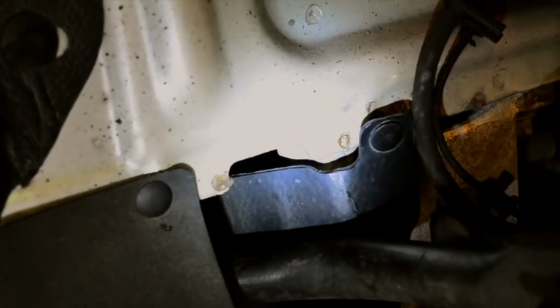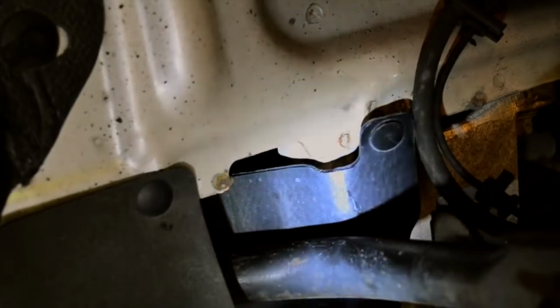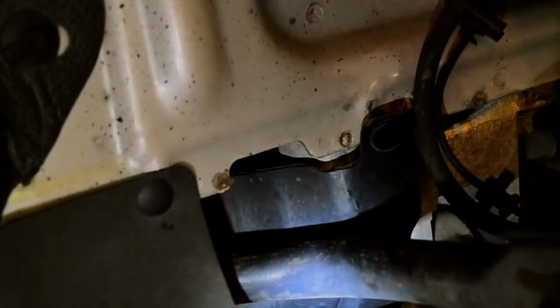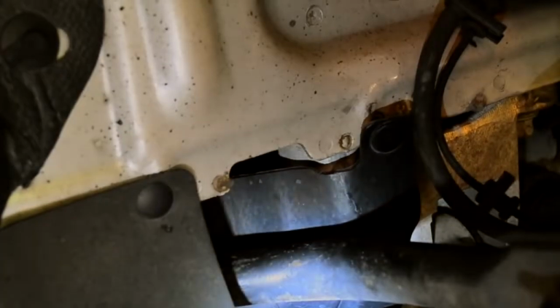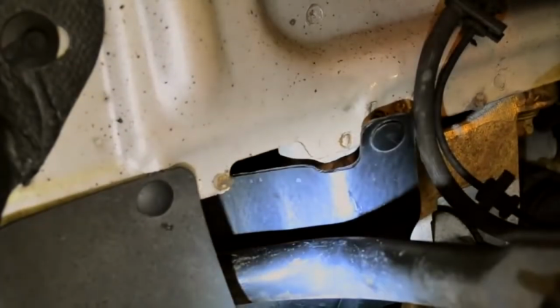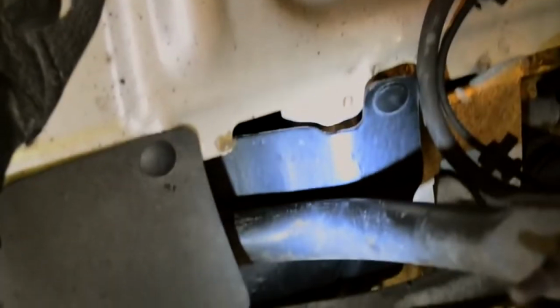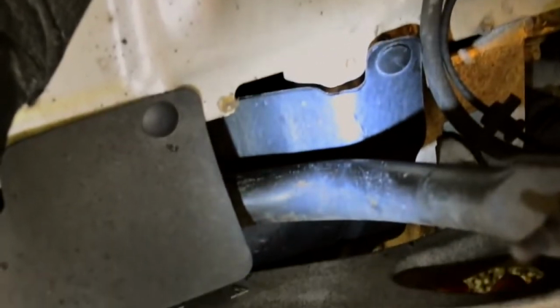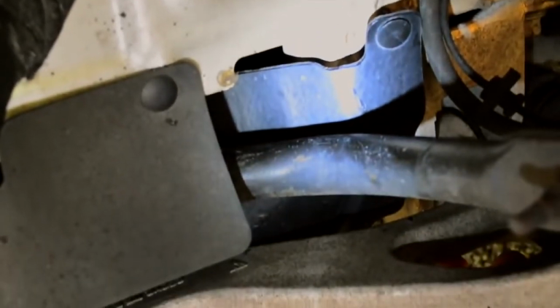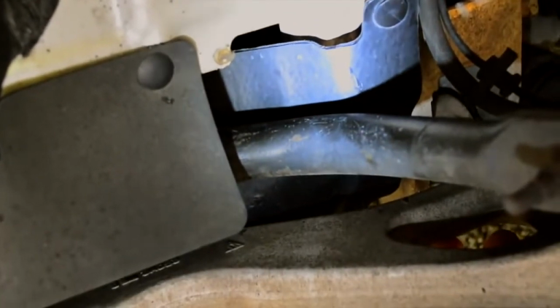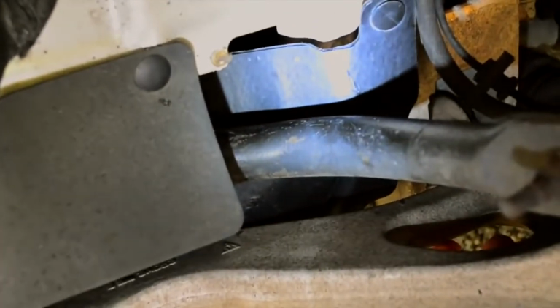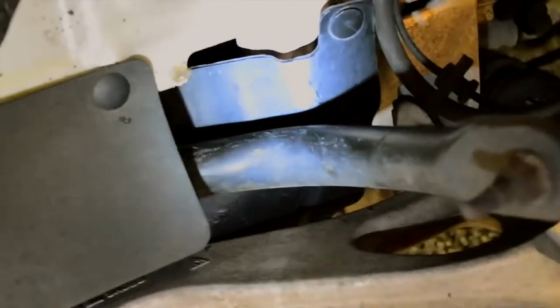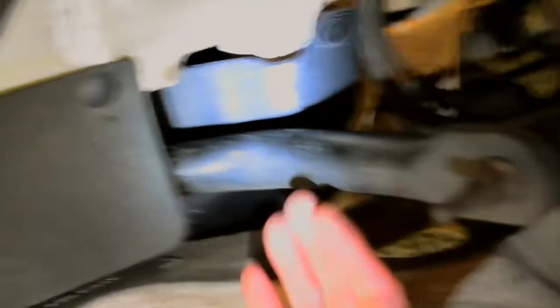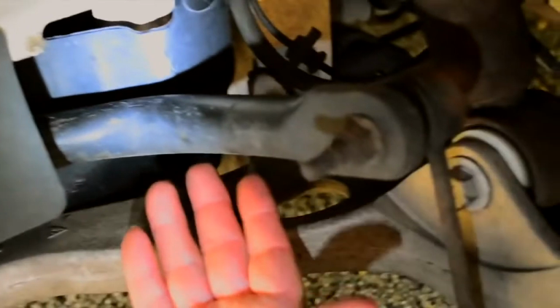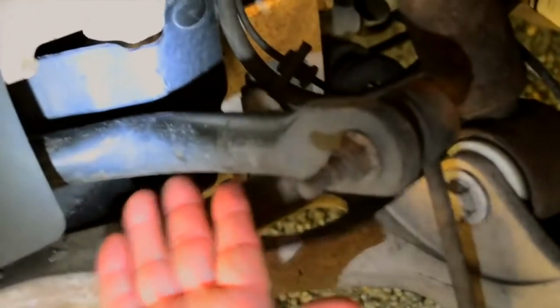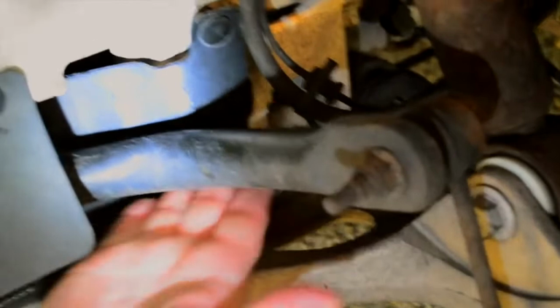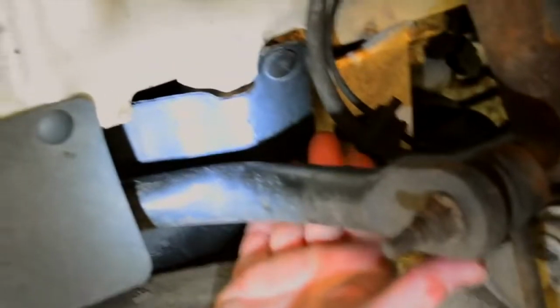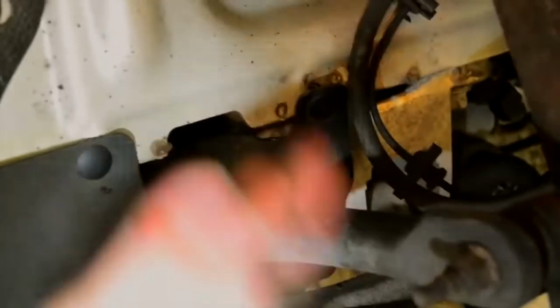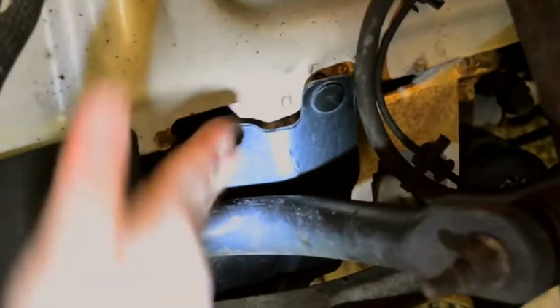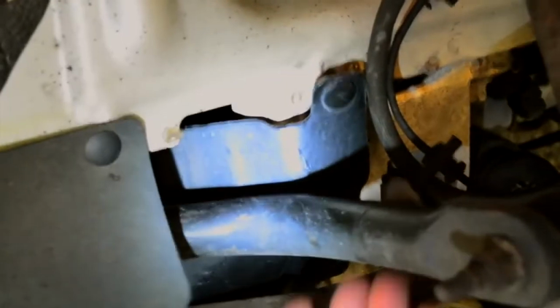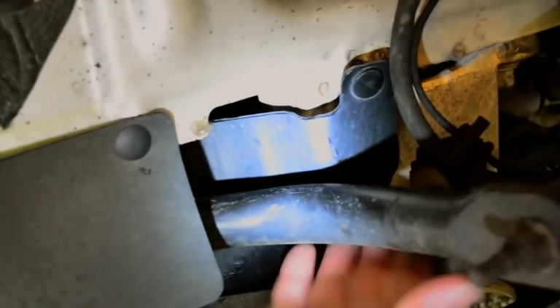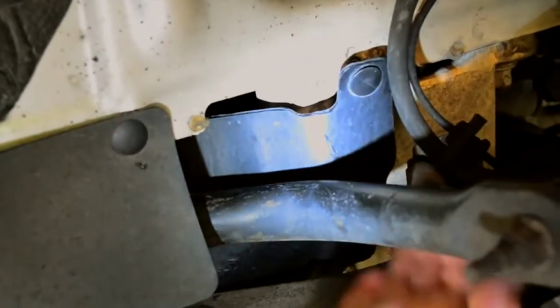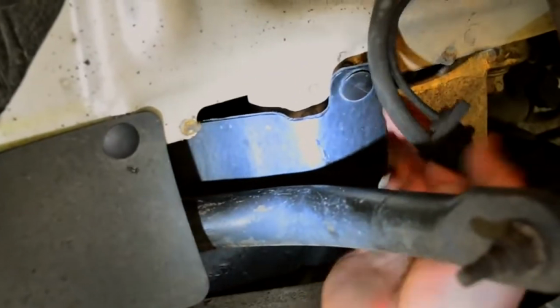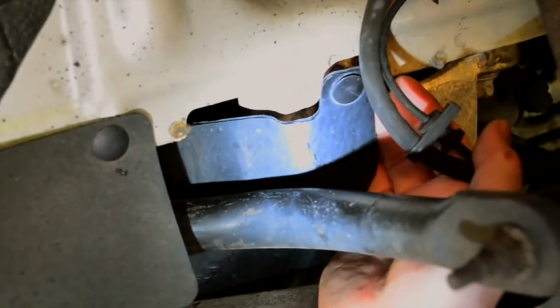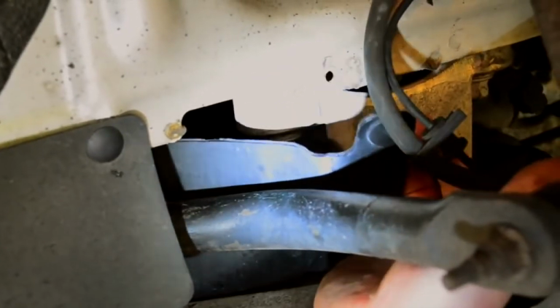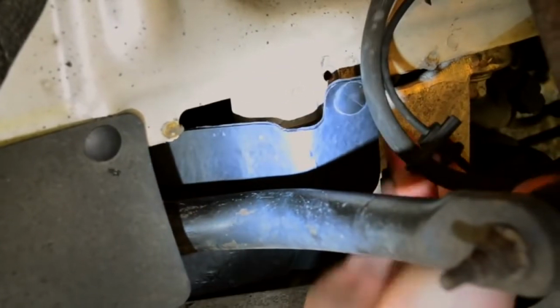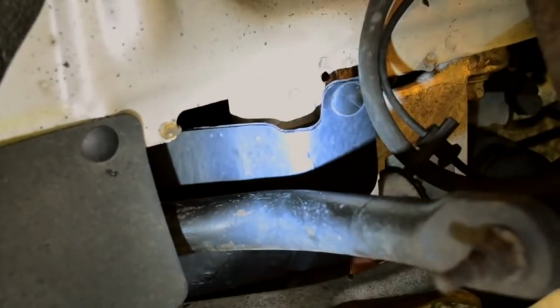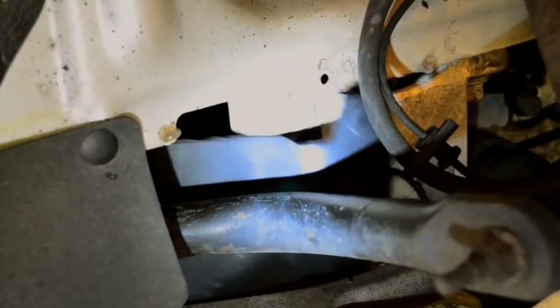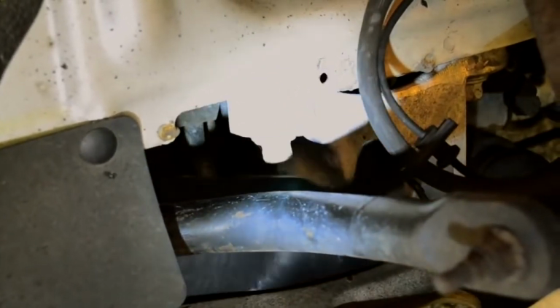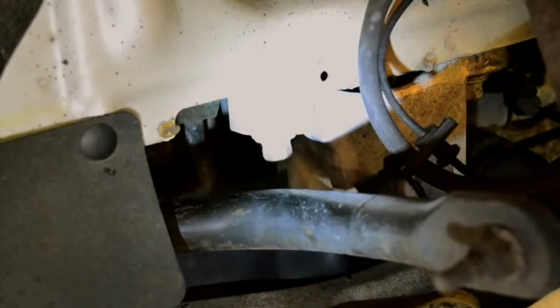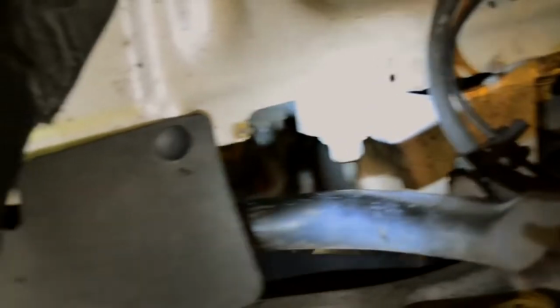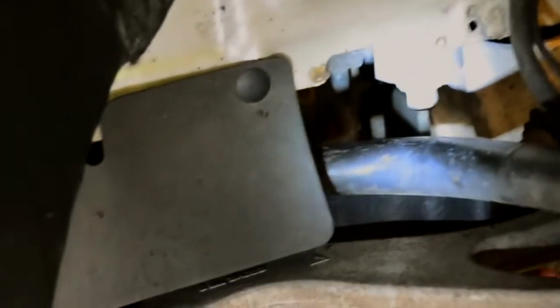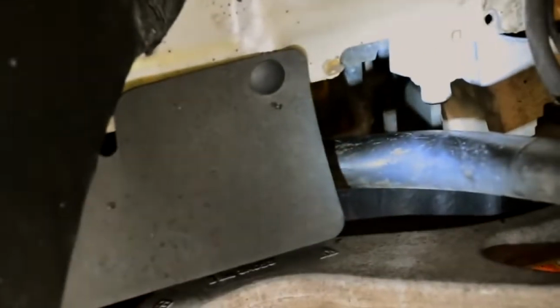This is the lower control arm. We're behind the tire now, and you can see that there's a black protective plate right here. All you've got to do is reach in and pop that off and pull it down — it's plastic. Don't worry about it, you're not going to hurt it.